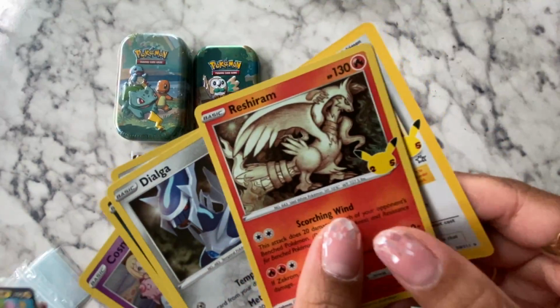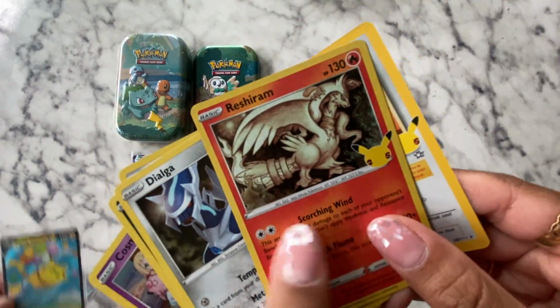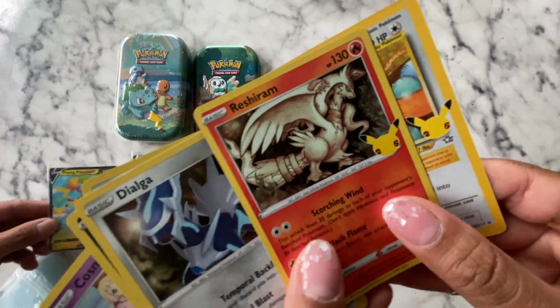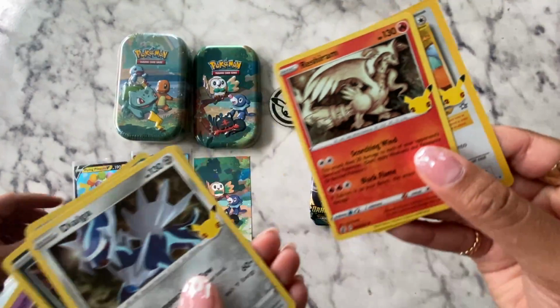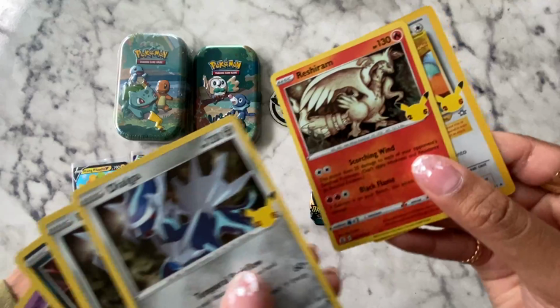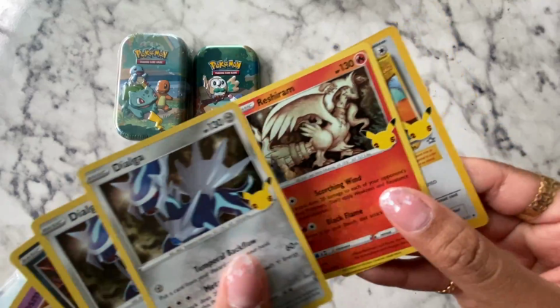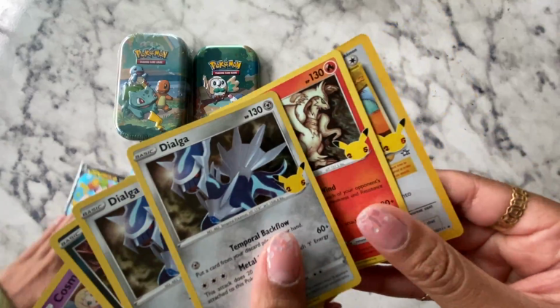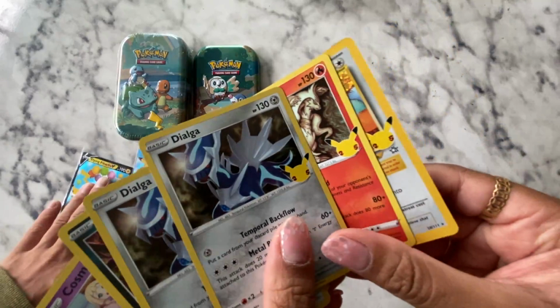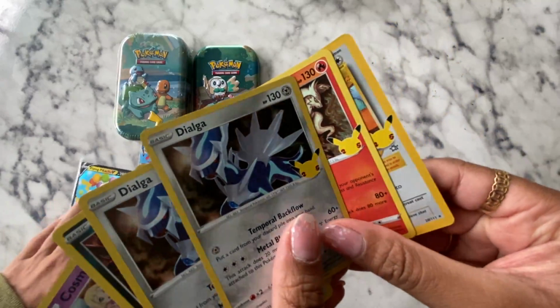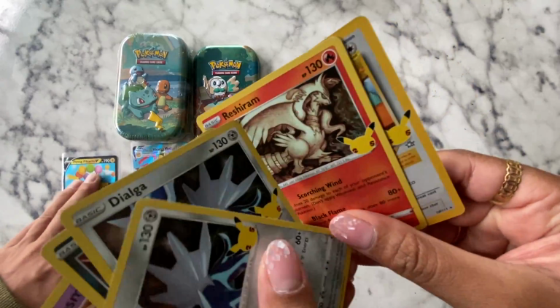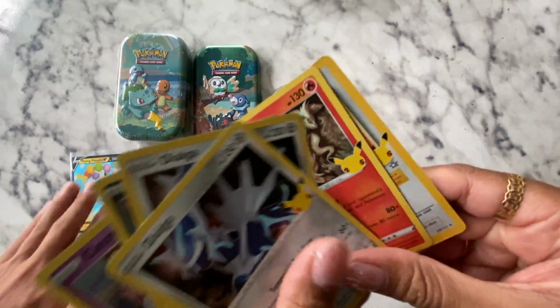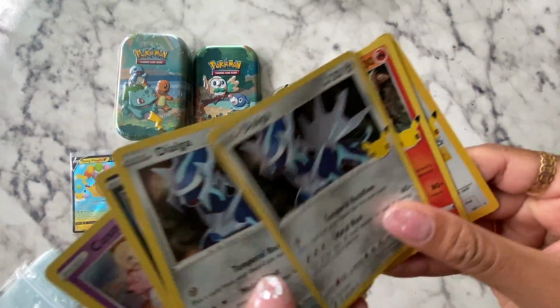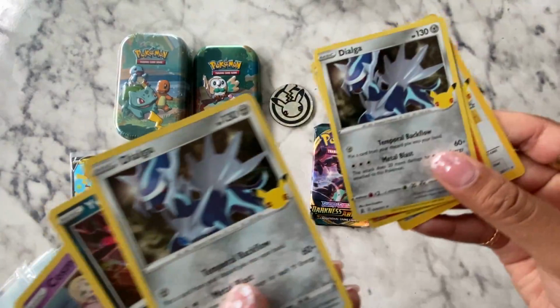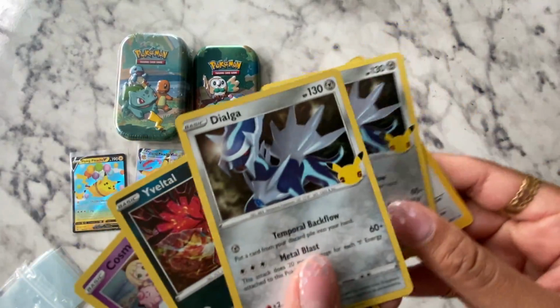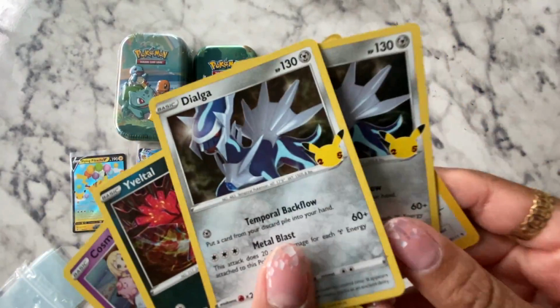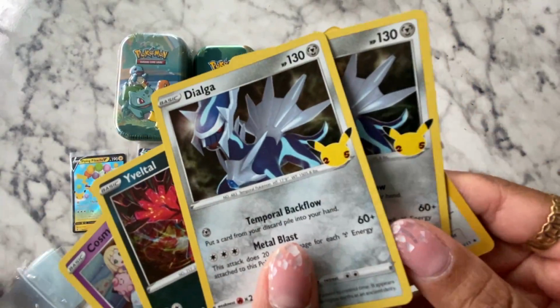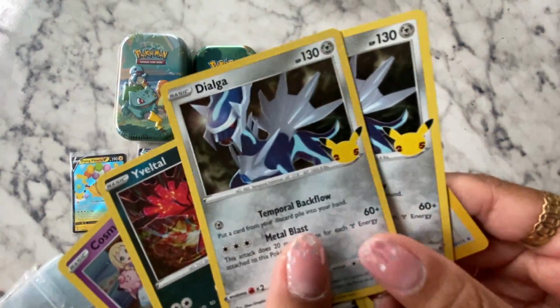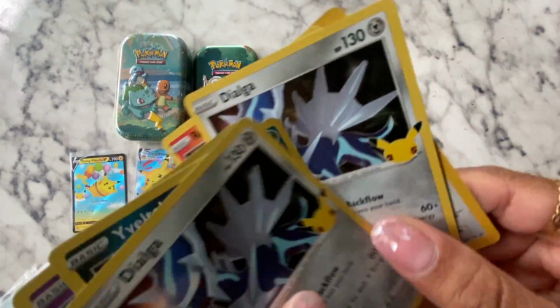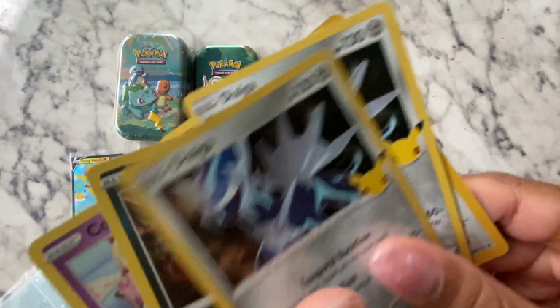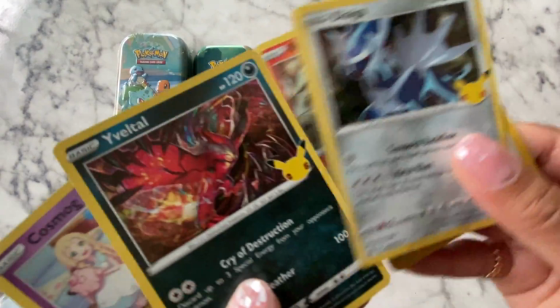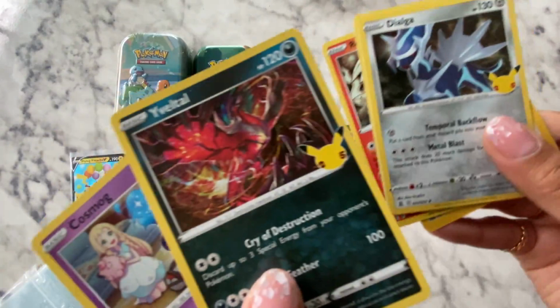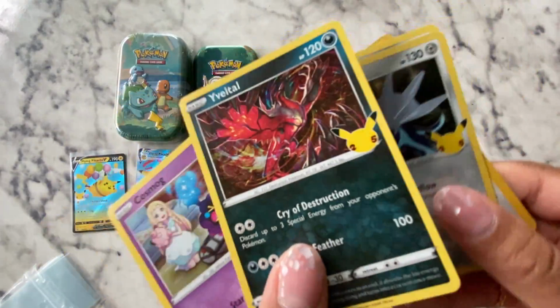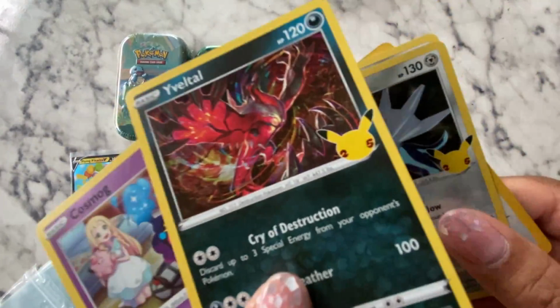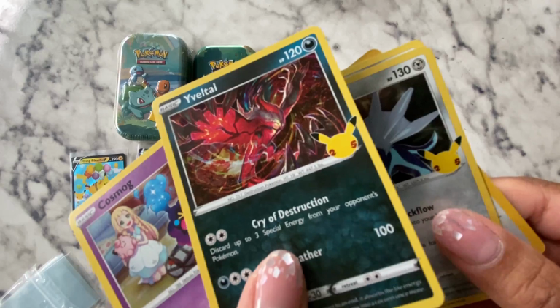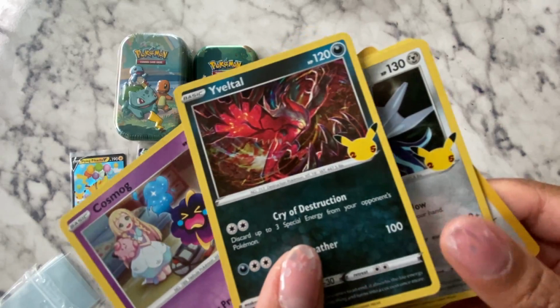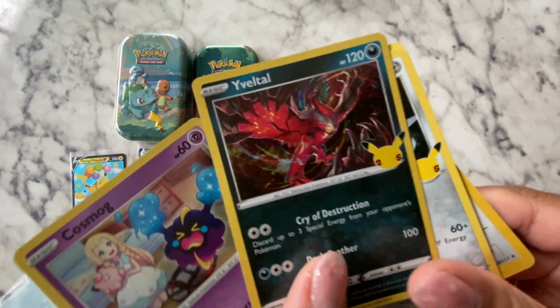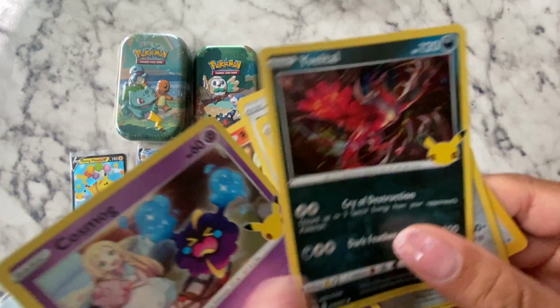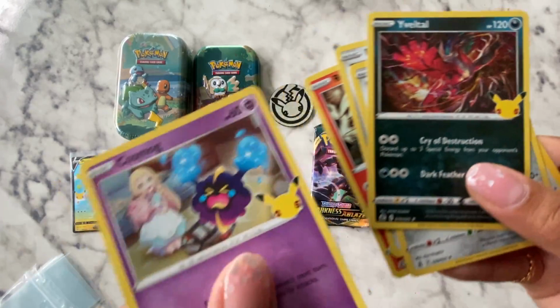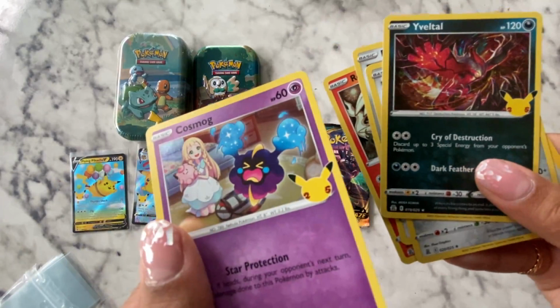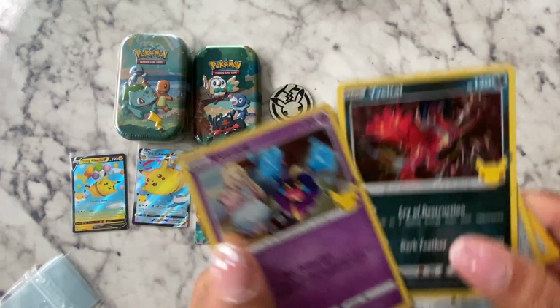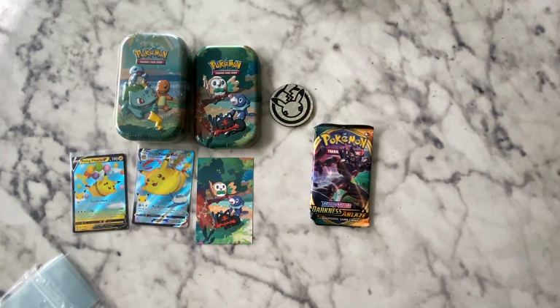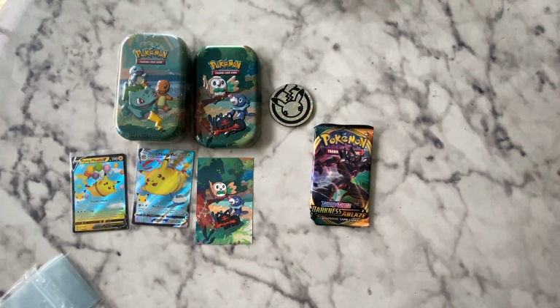It just says 25. And then you have your Darkness Ablaze, which has the potential to get that Charizard.